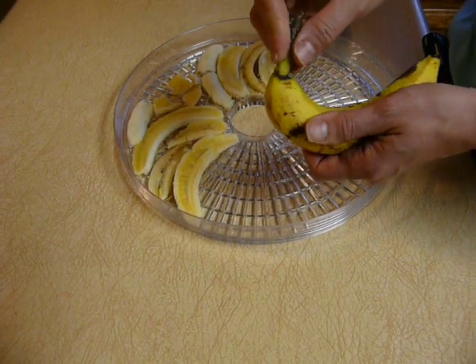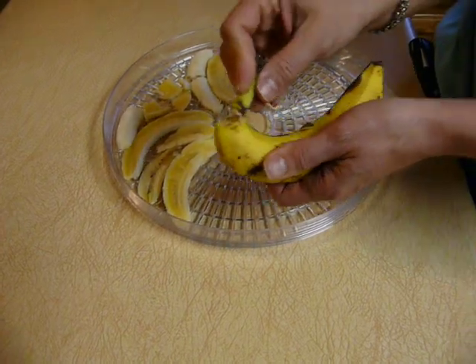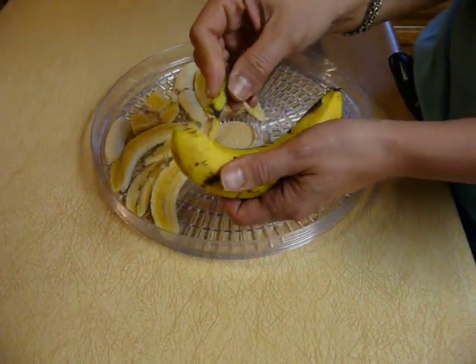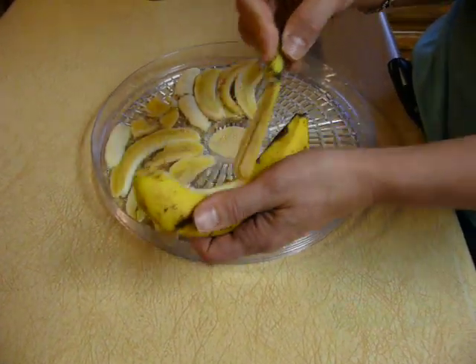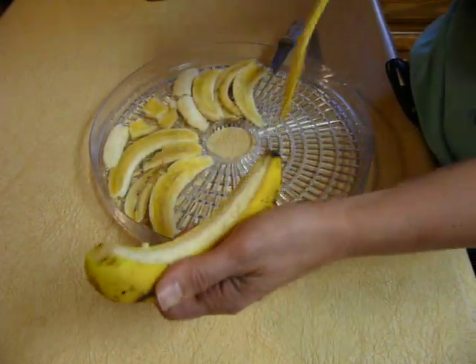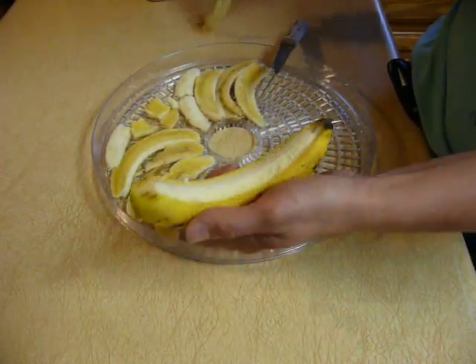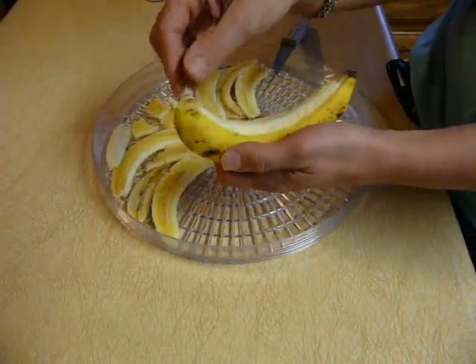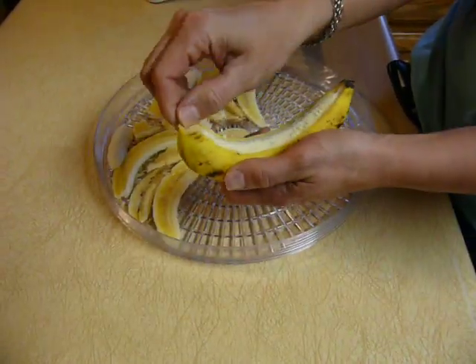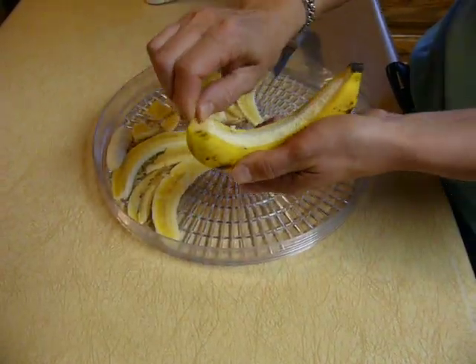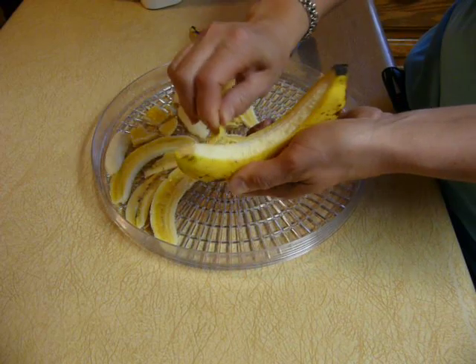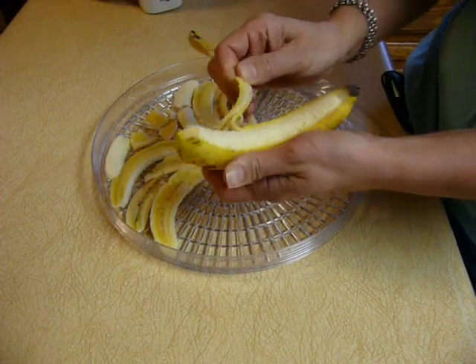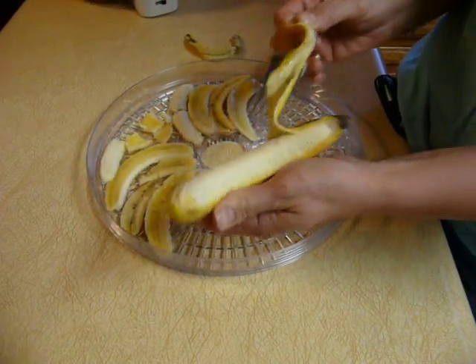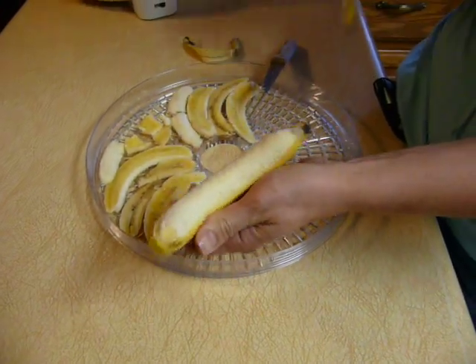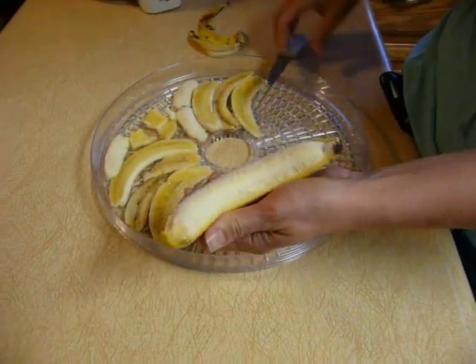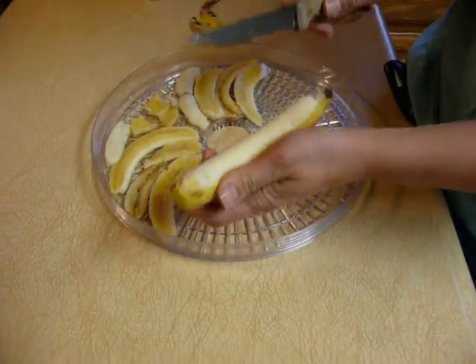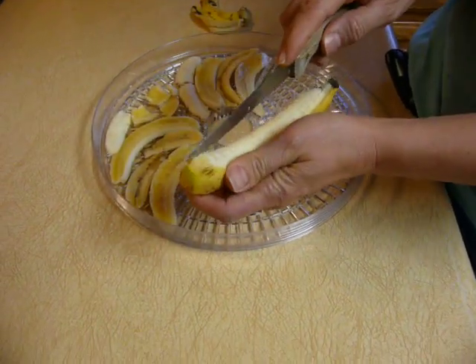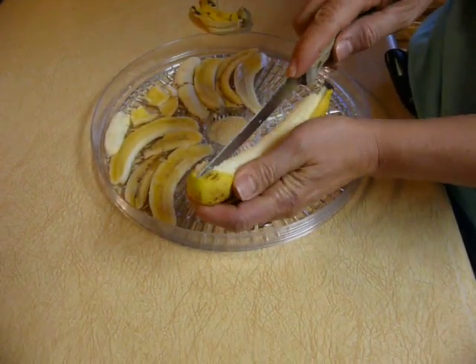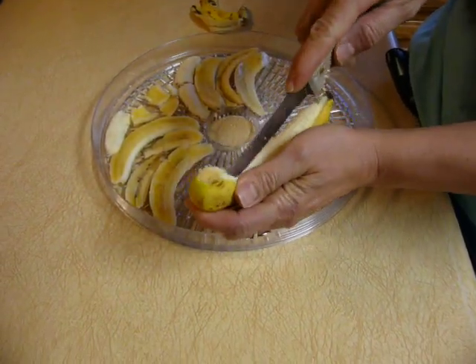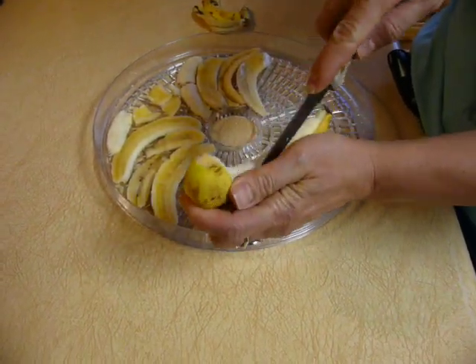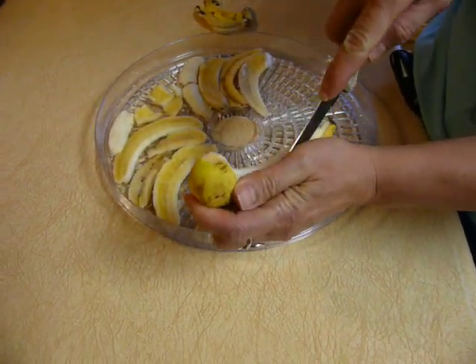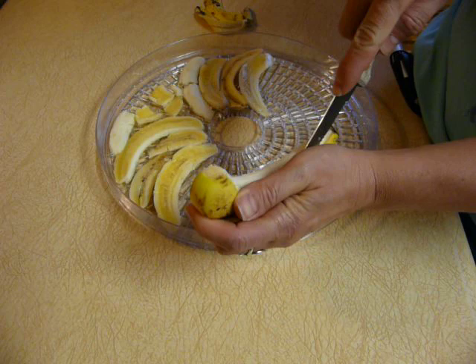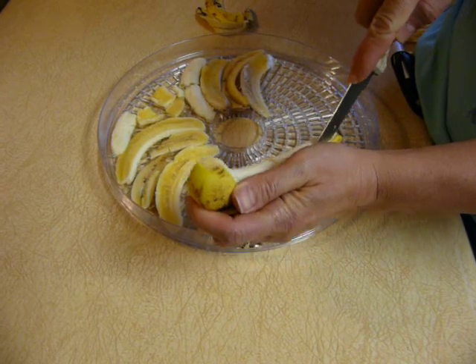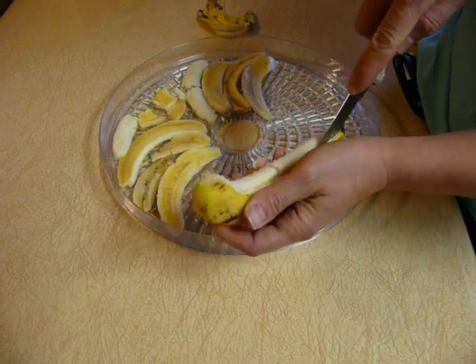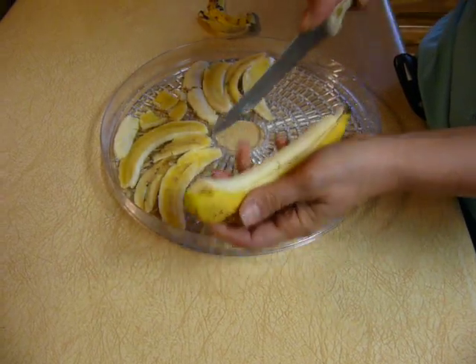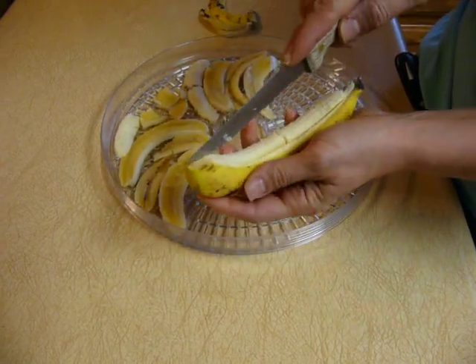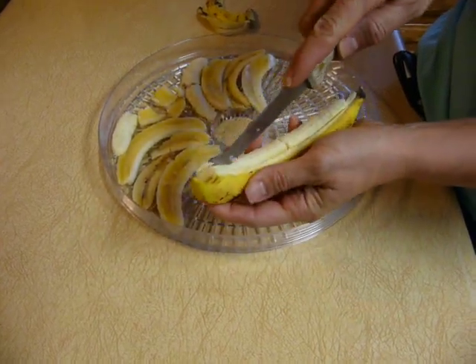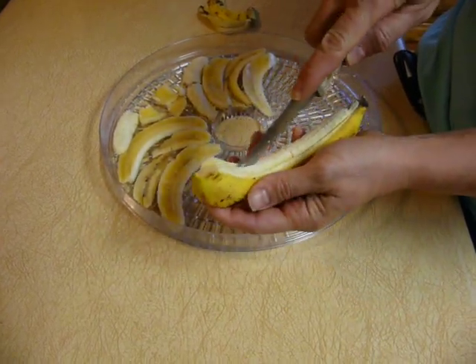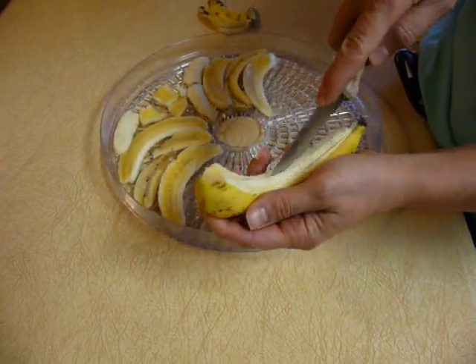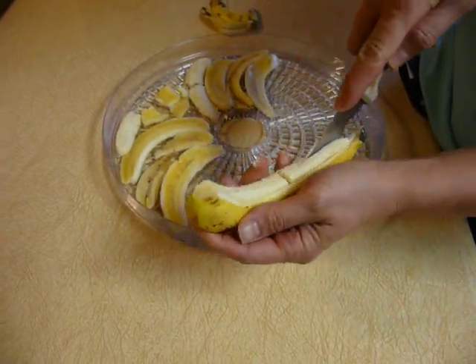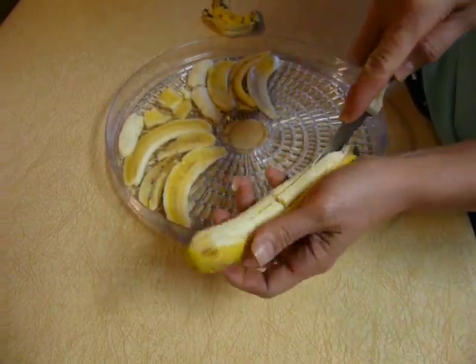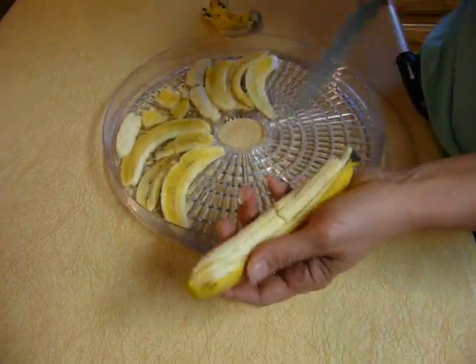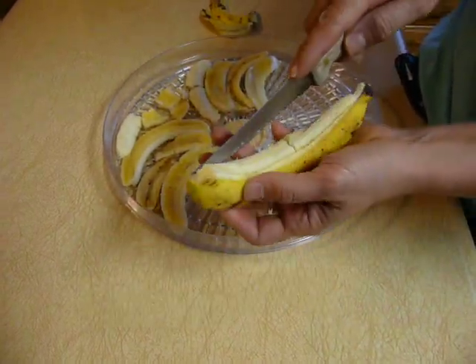Okay, this is how I dry bananas. I take apart the beginning. I take a knife. I do four slices, usually four. Sometimes if it's a bigger banana, I'll do five. And I just slice it lengthwise.